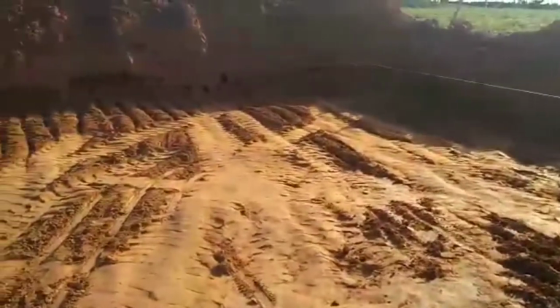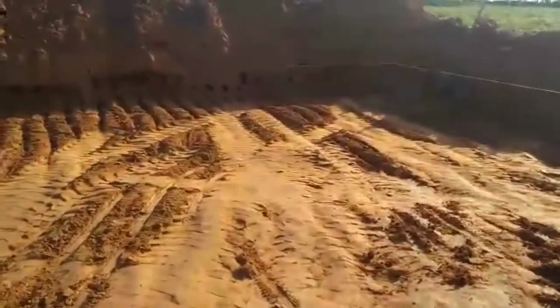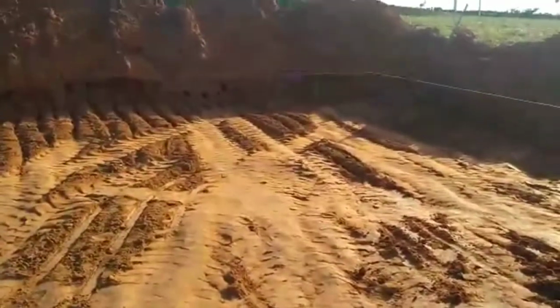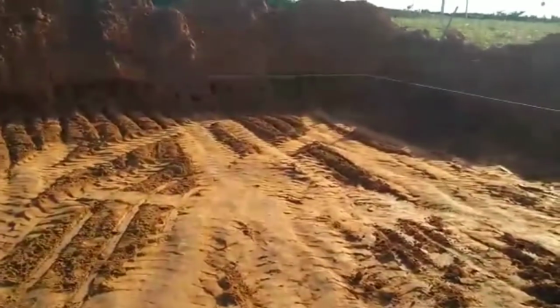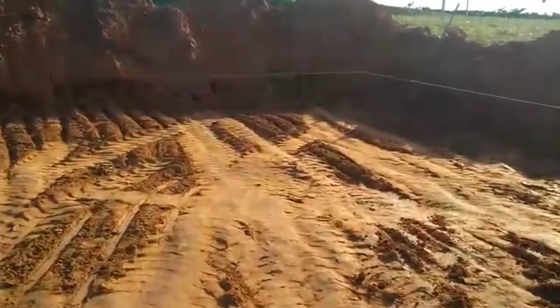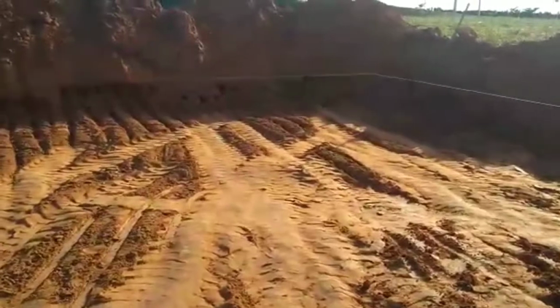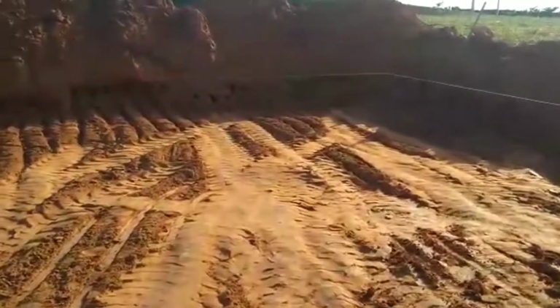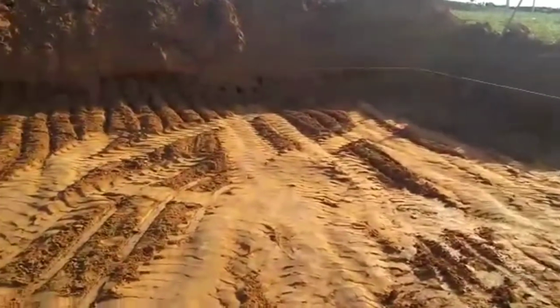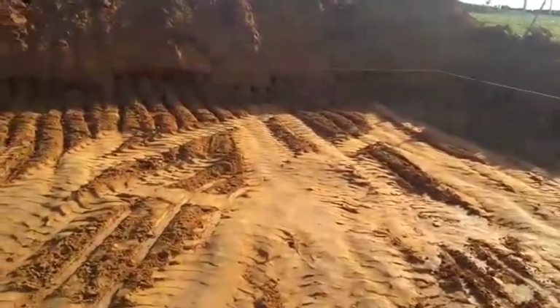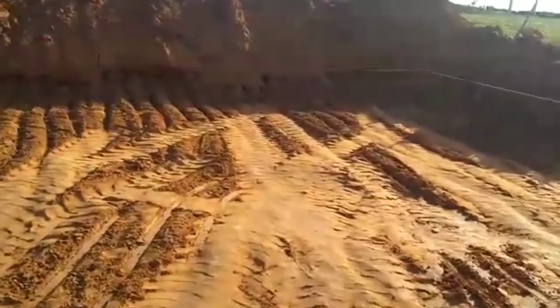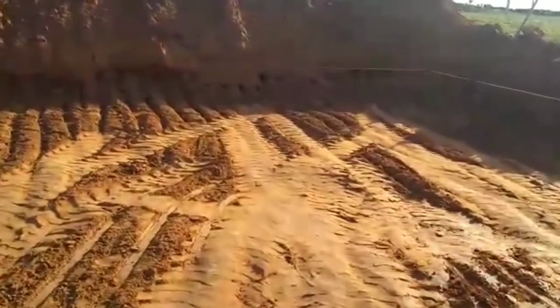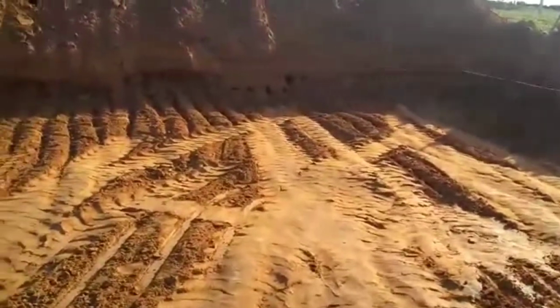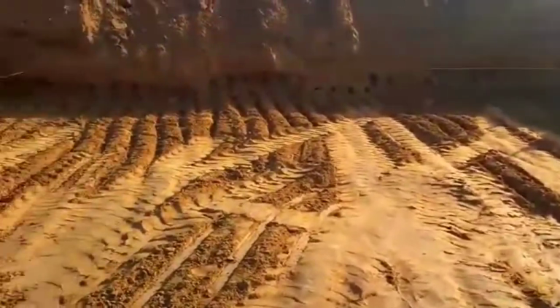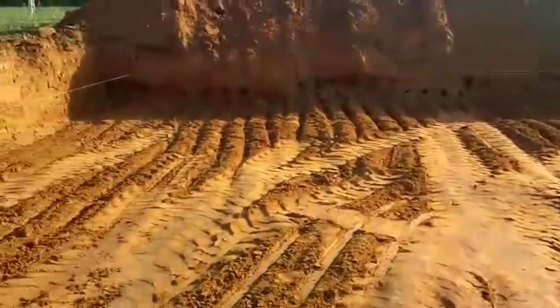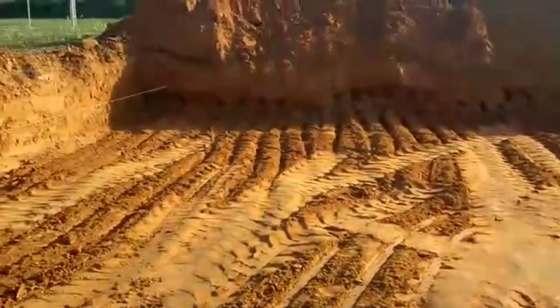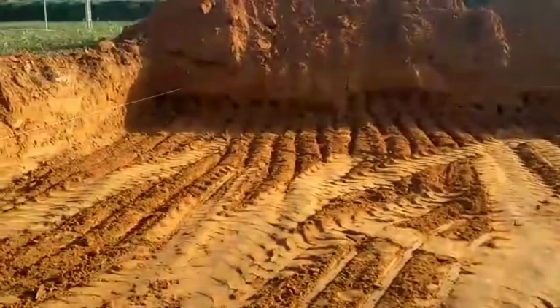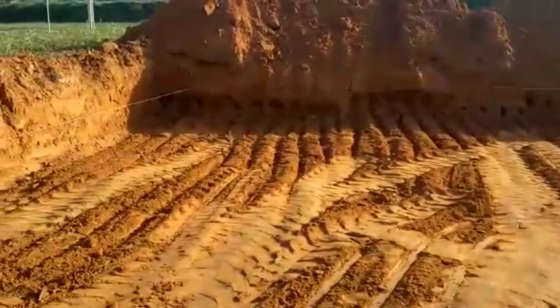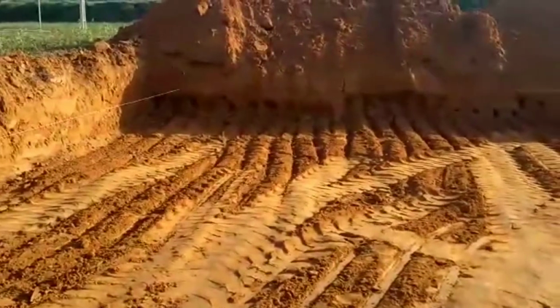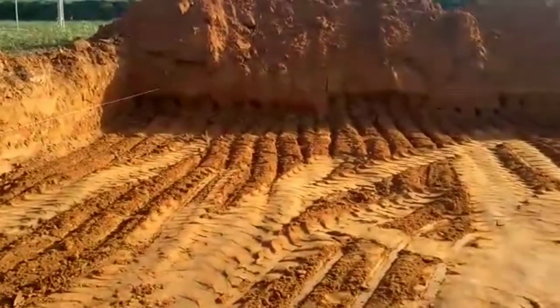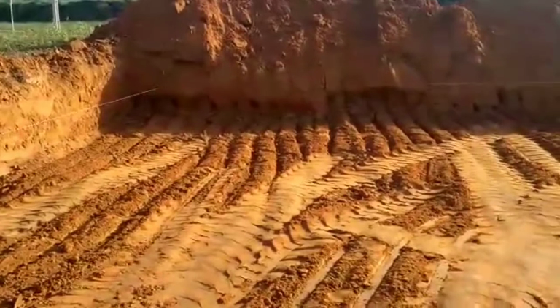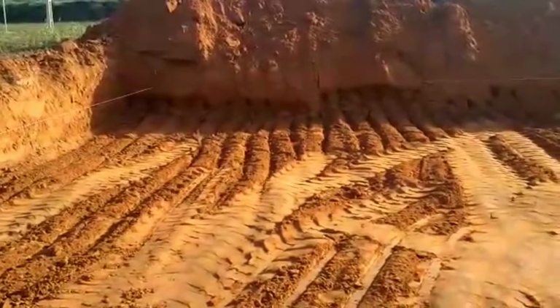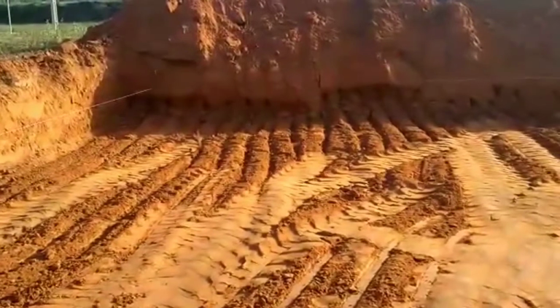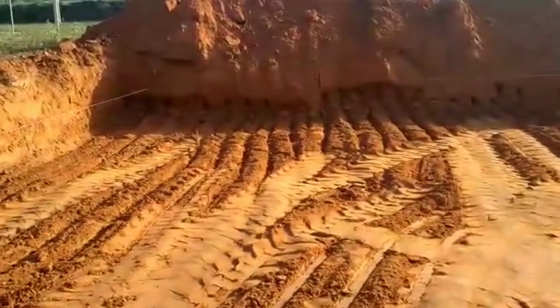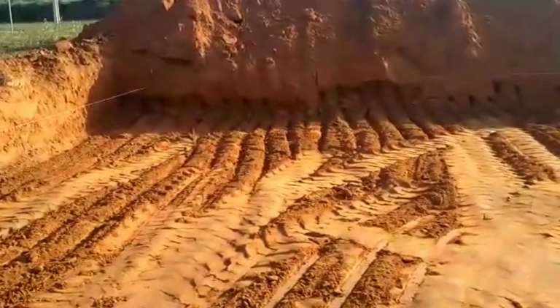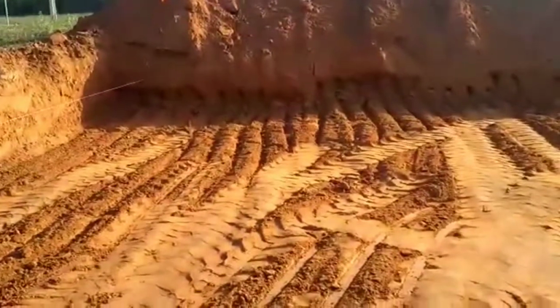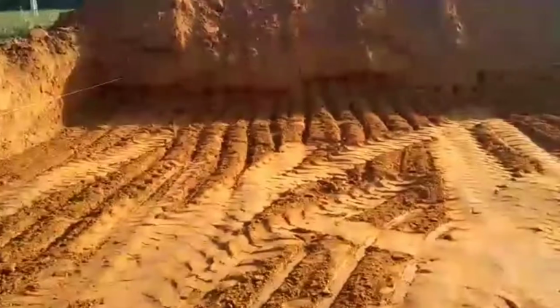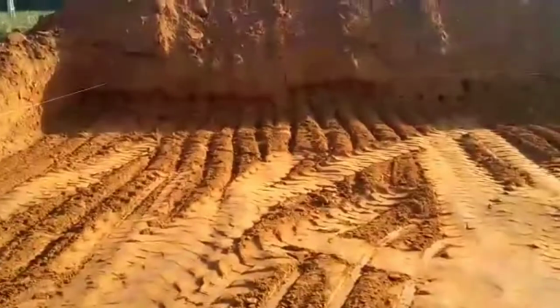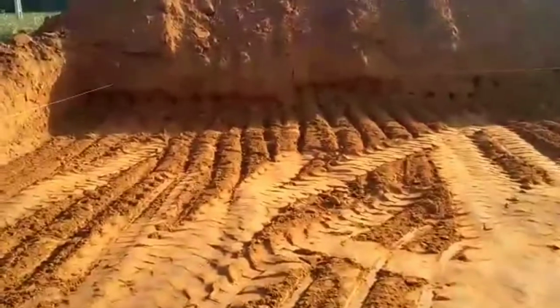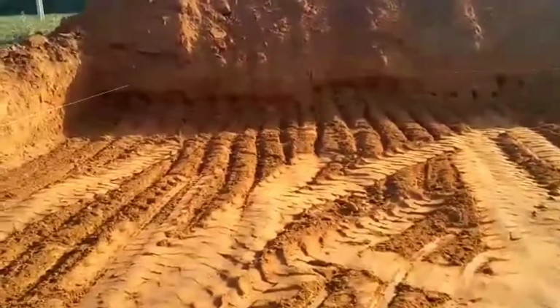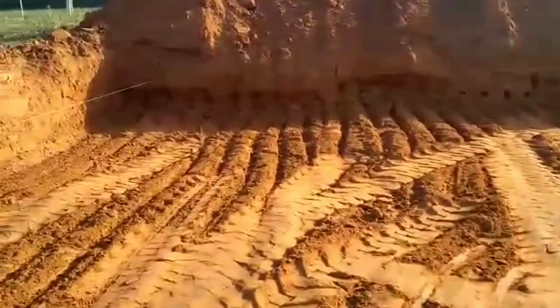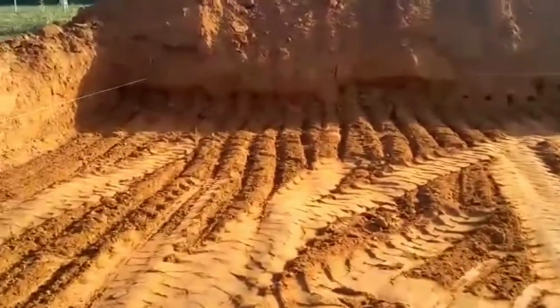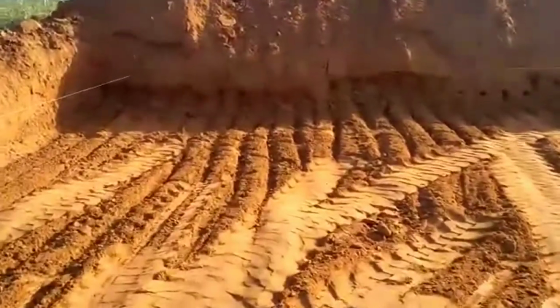E no fundo, aqui no fundo vai ser 7.97, mais 8 metros né. A diferença é pouco.